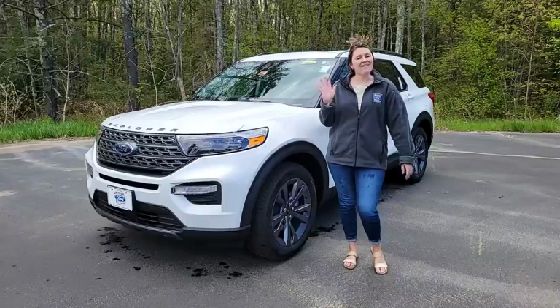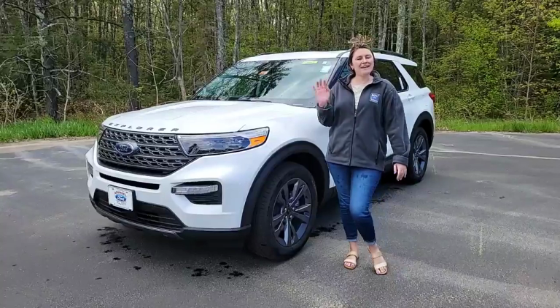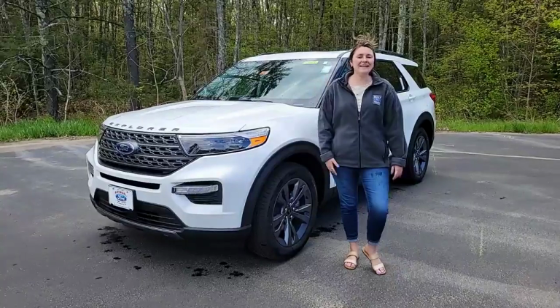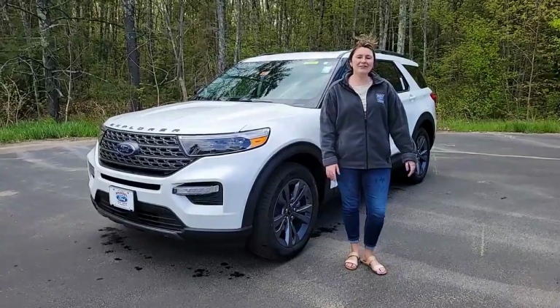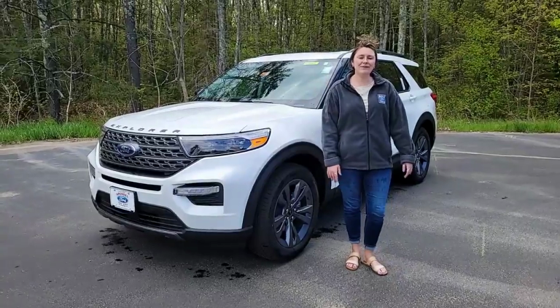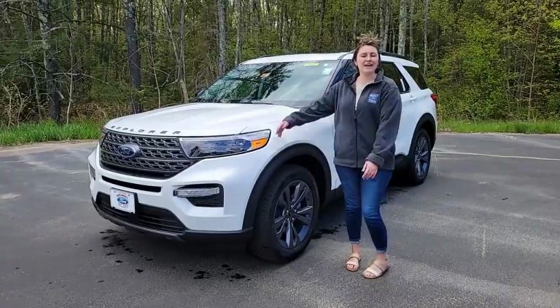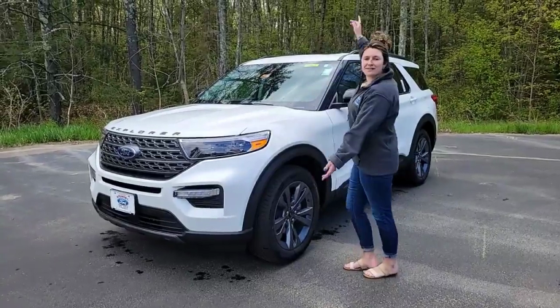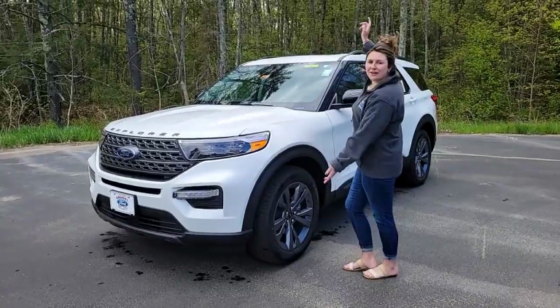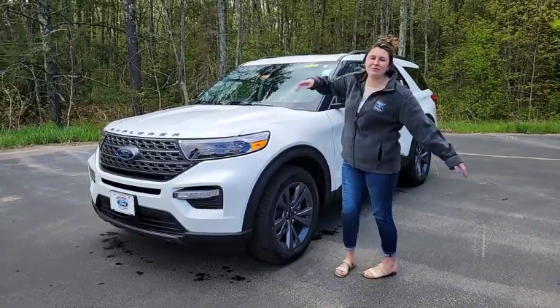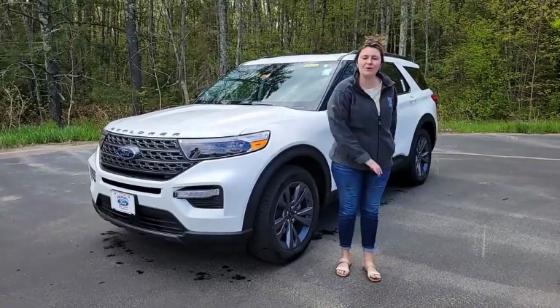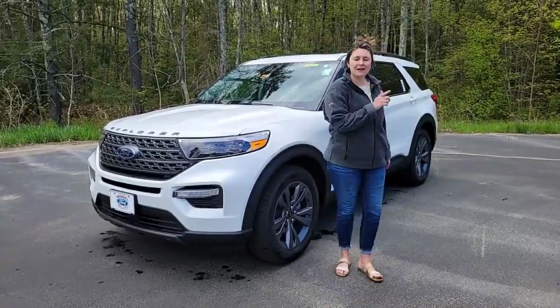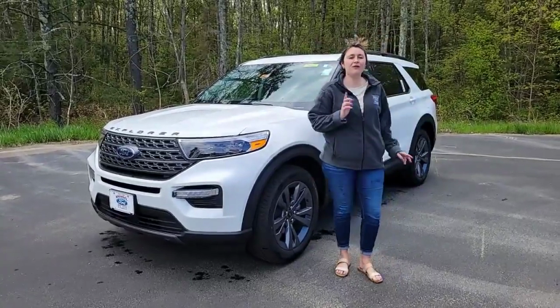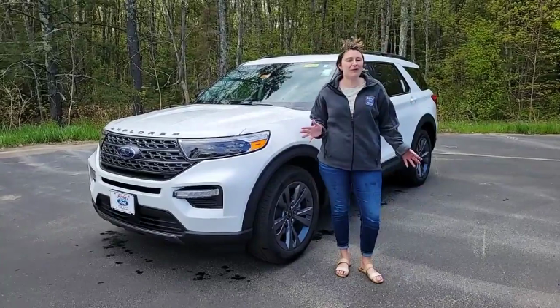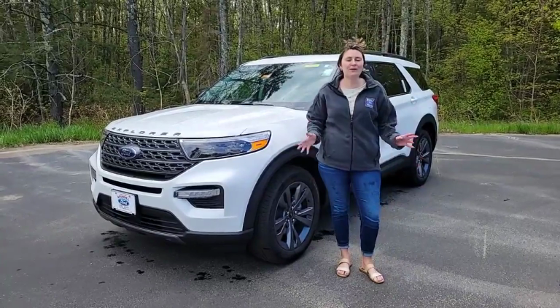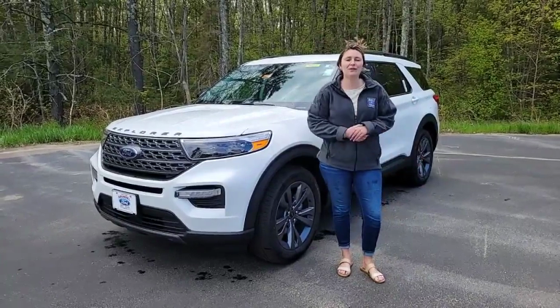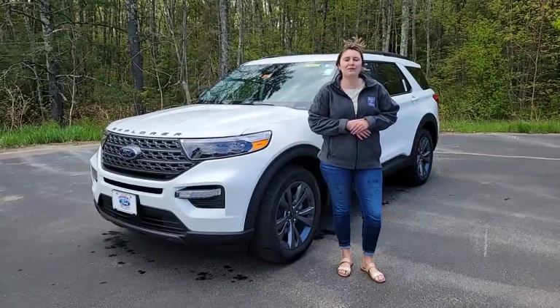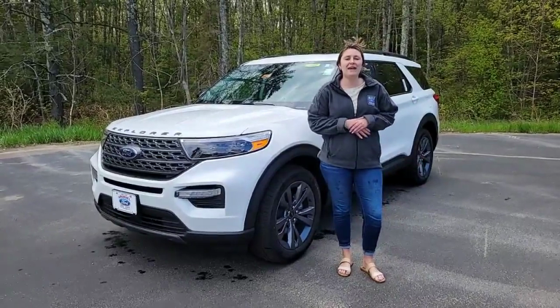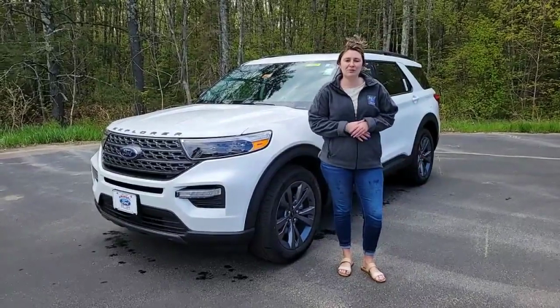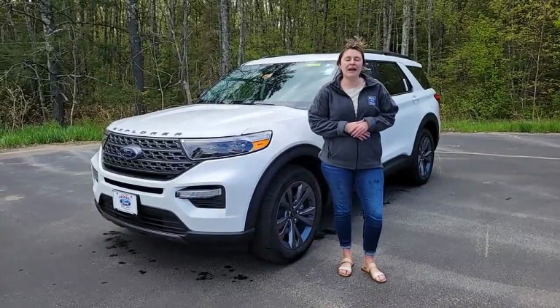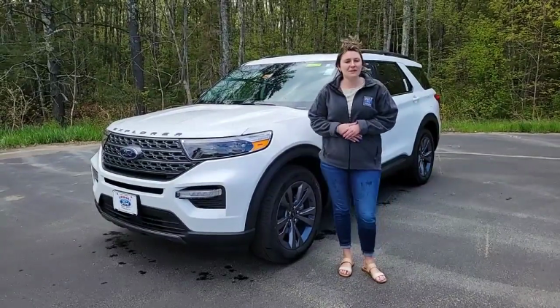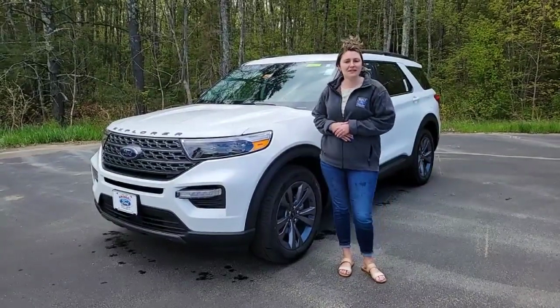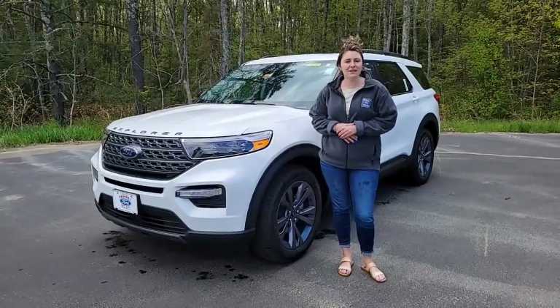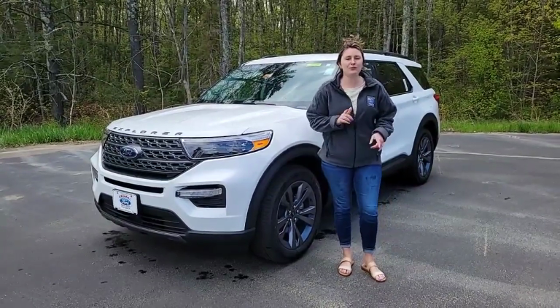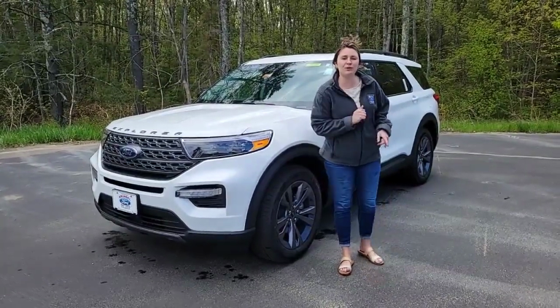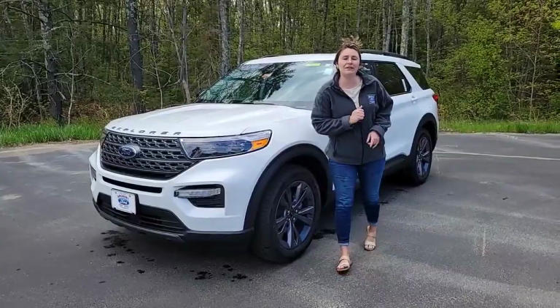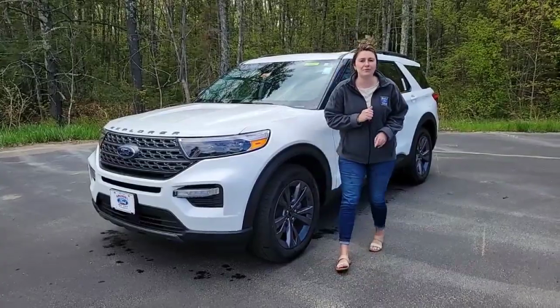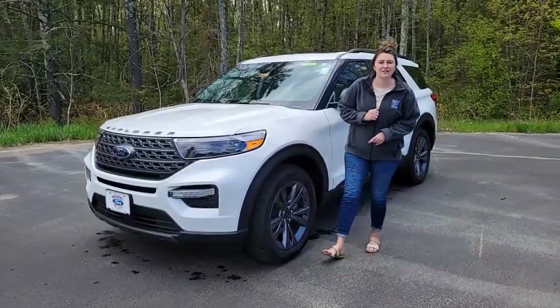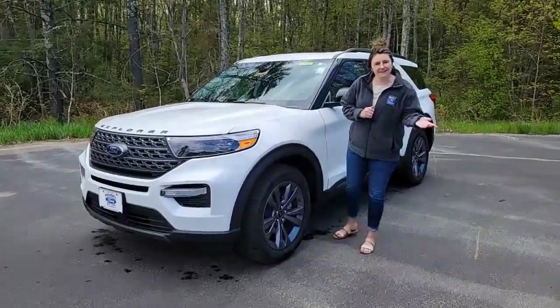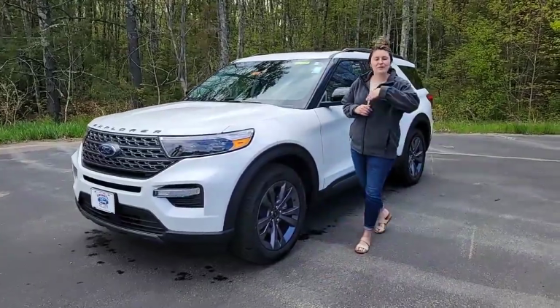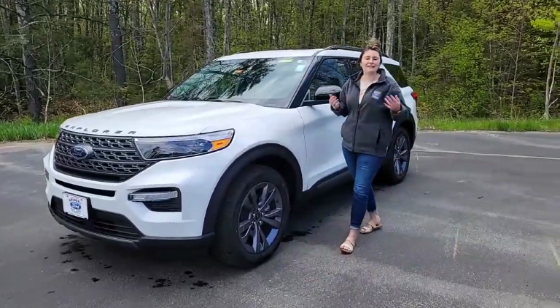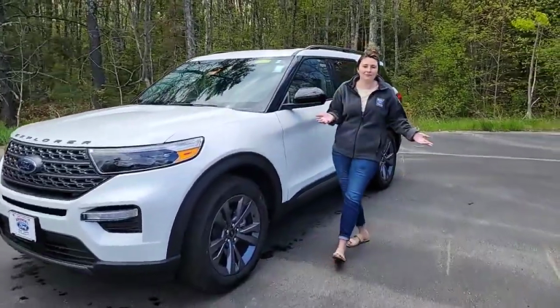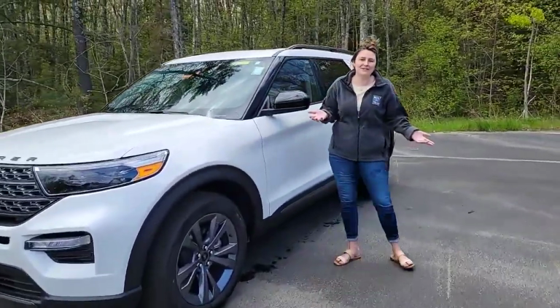Hi everybody, it's Kylie here at Arundel Ford. Today I wanted to showcase the beautiful, the loving, very popular 2023 Explorer. This one's an XLT with a 2.3 liter EcoBoost engine. Let's take a peek at some great features together.